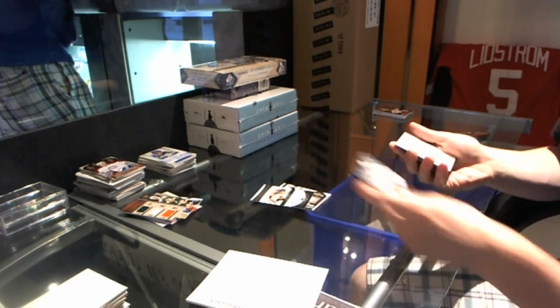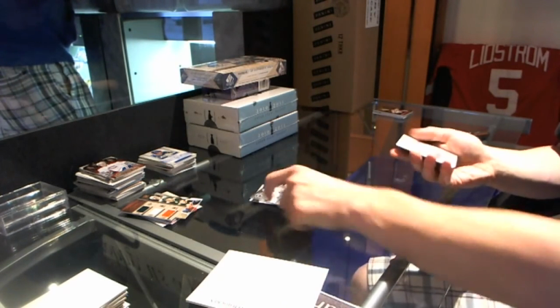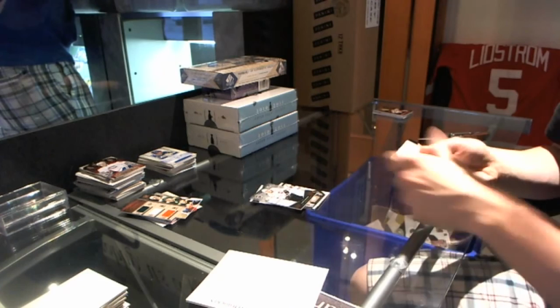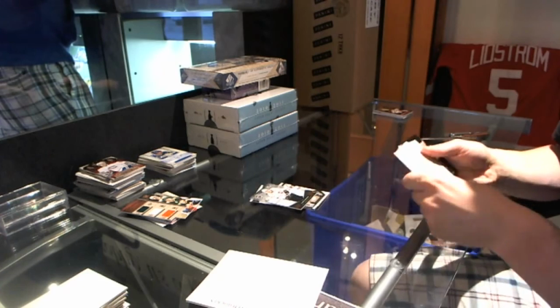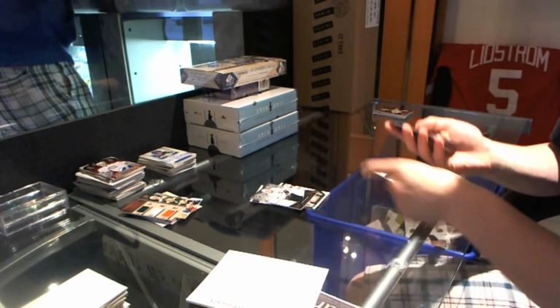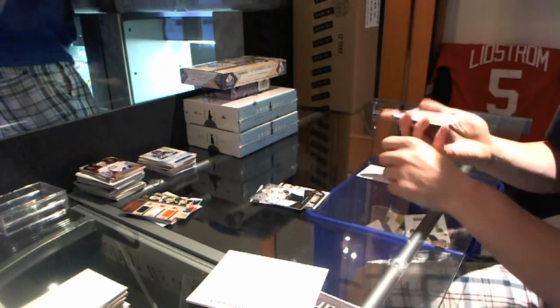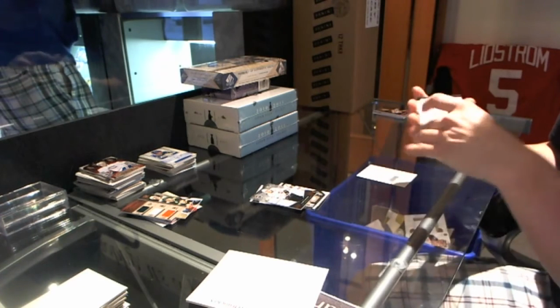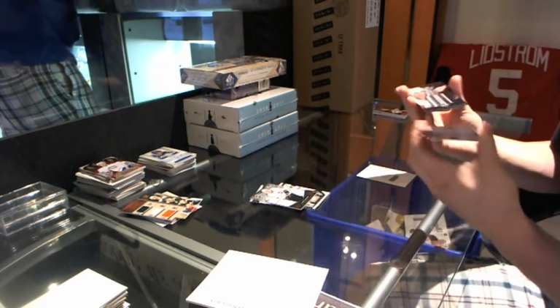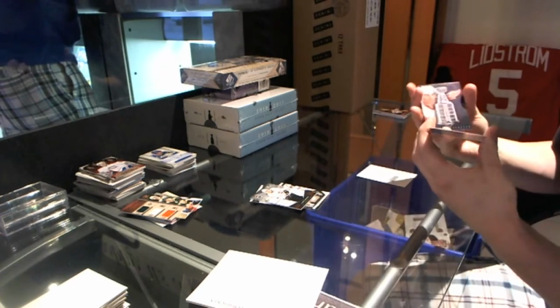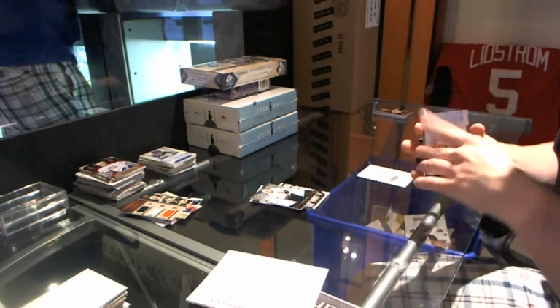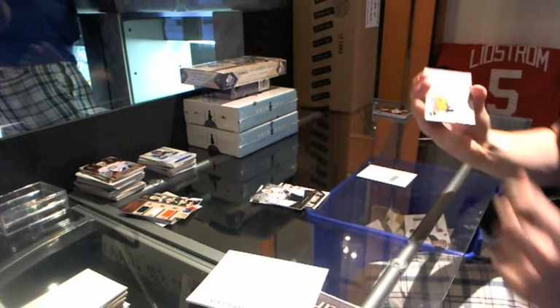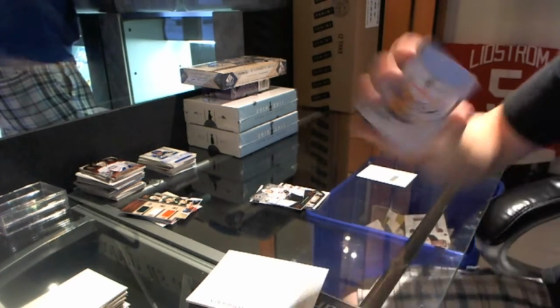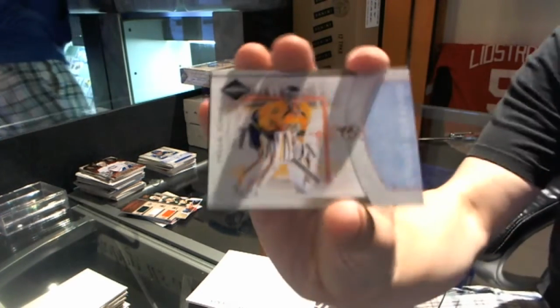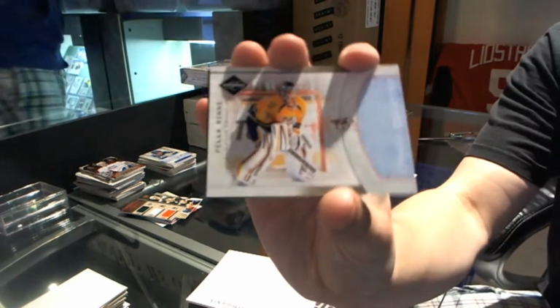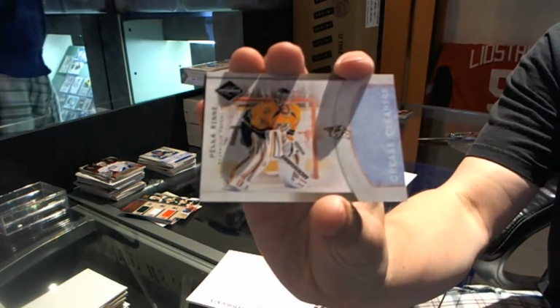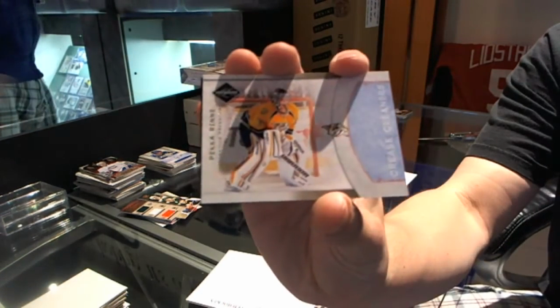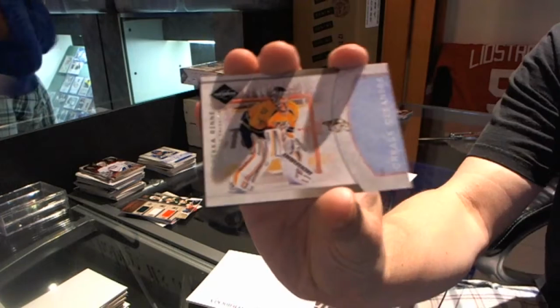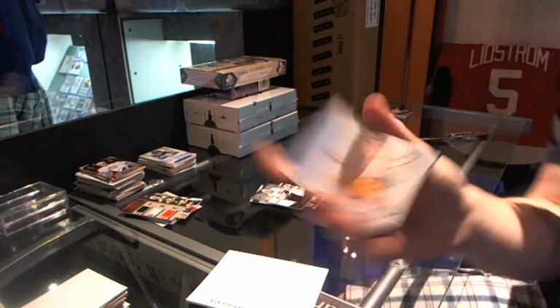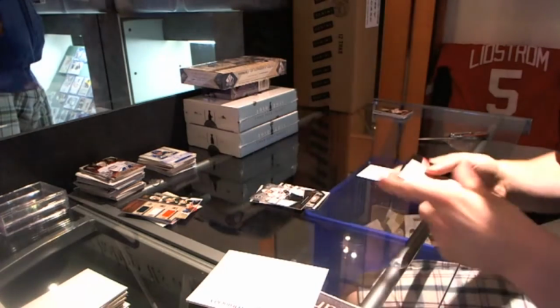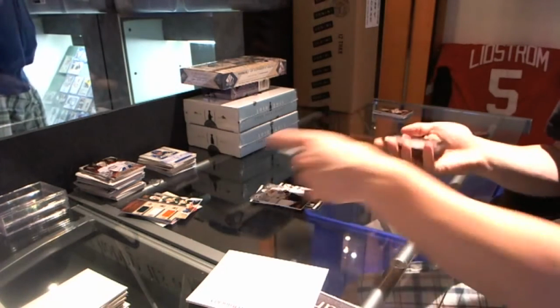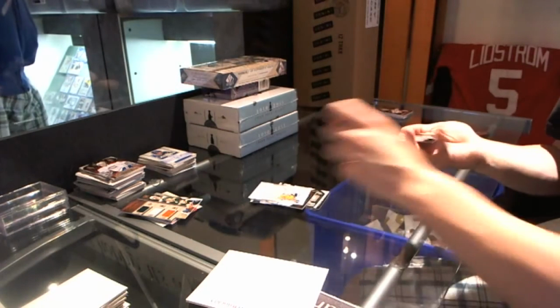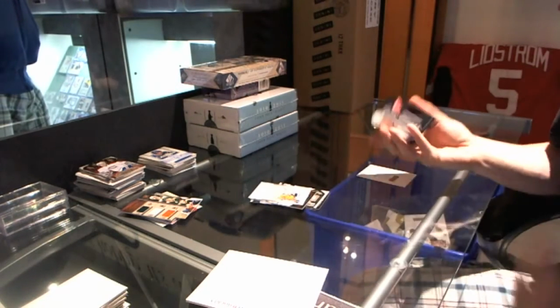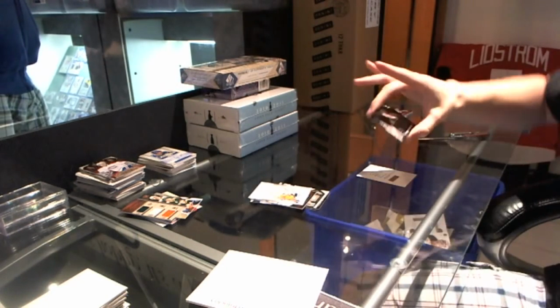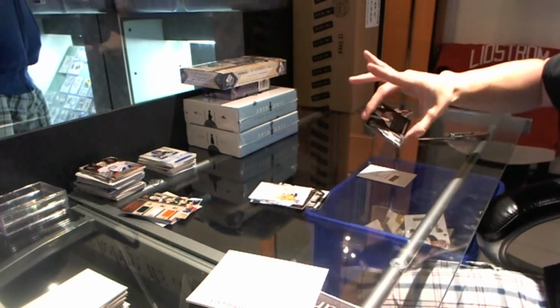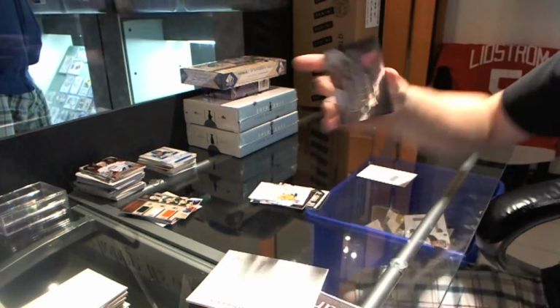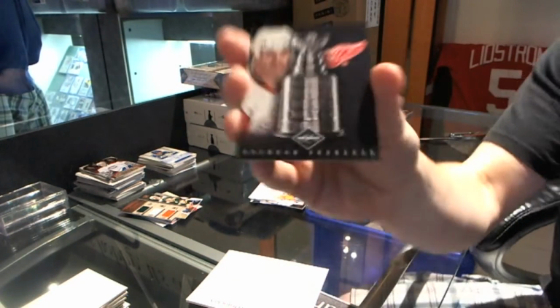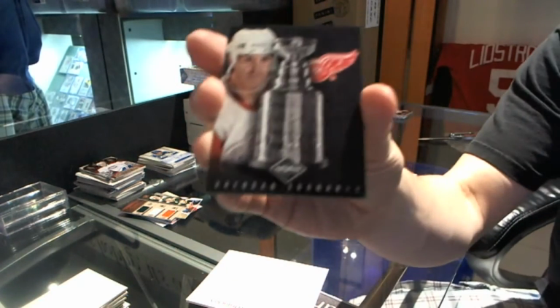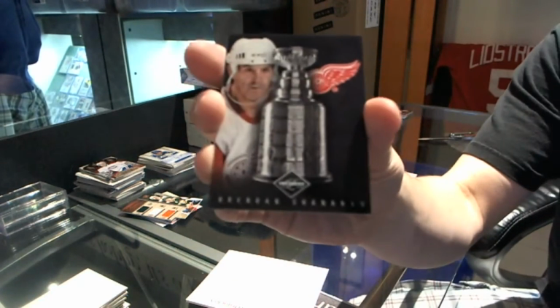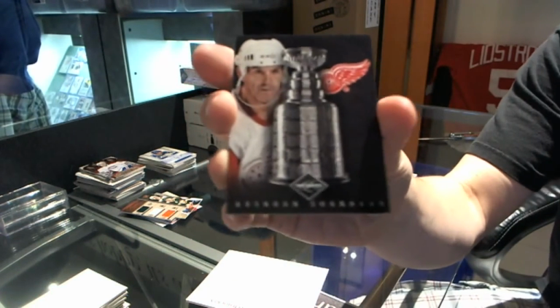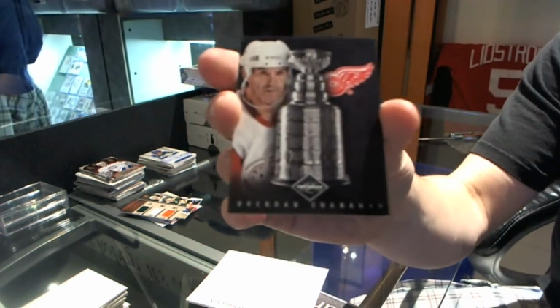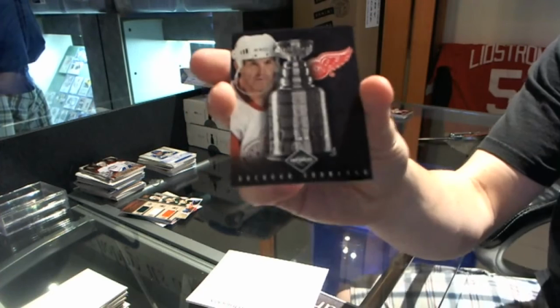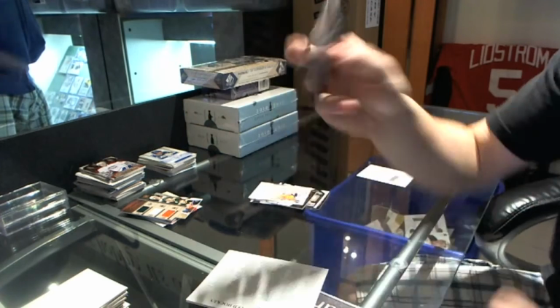This could be good, so I'll save it until the end. Crease Cleaners, numbered 199 for the Nashville Predators, Pekka Rinne. And a Stanley Cup insert, numbered 199 for the Detroit Red Wings, Brendan Shanahan.